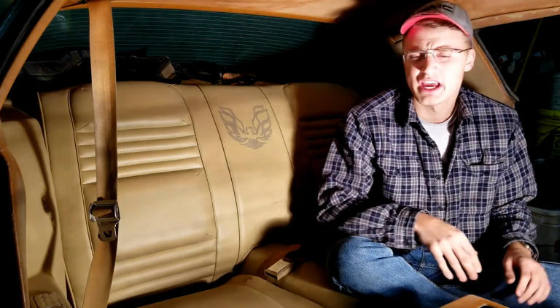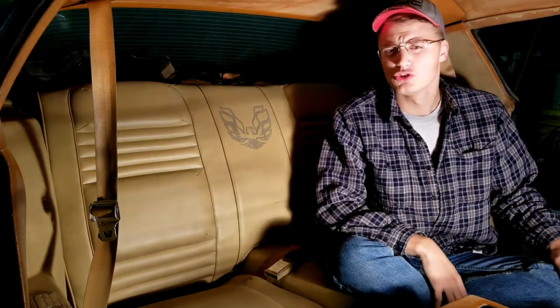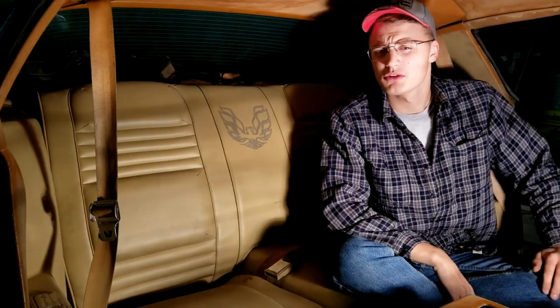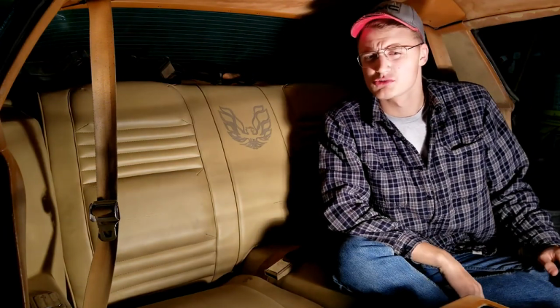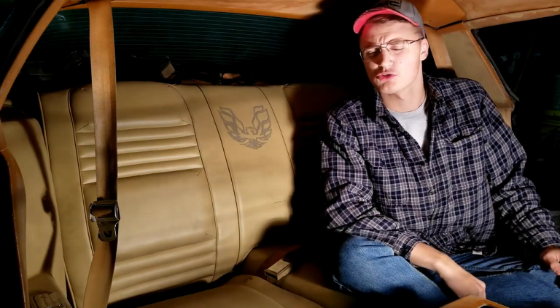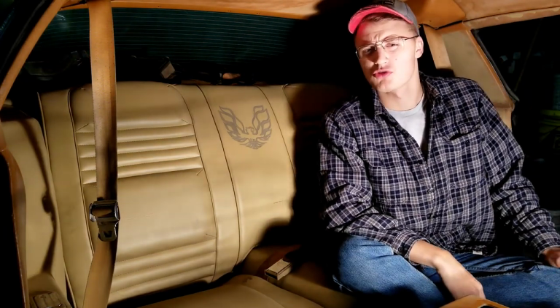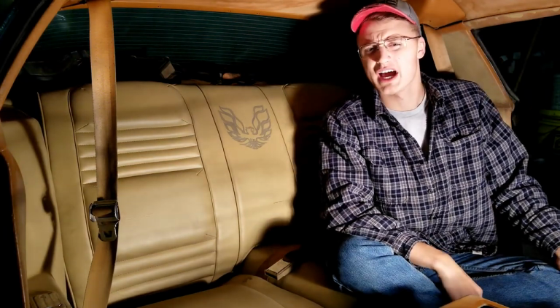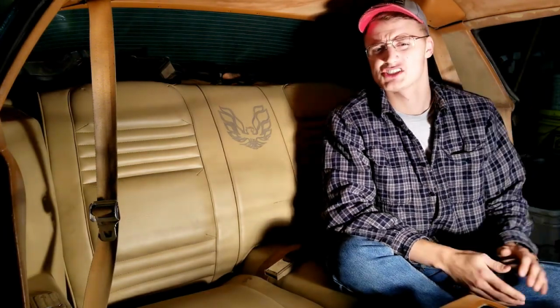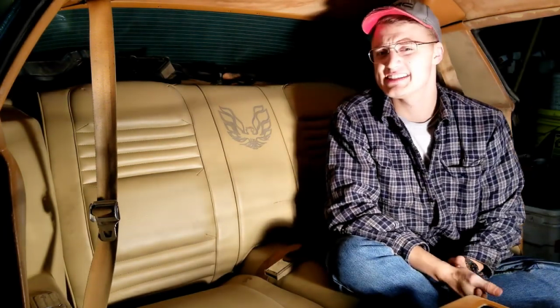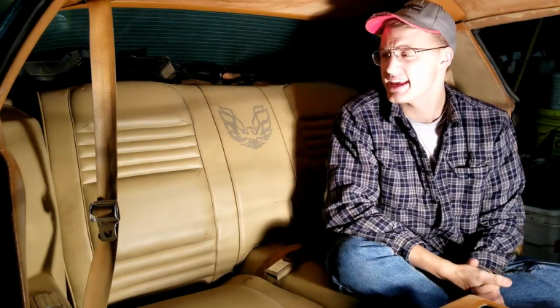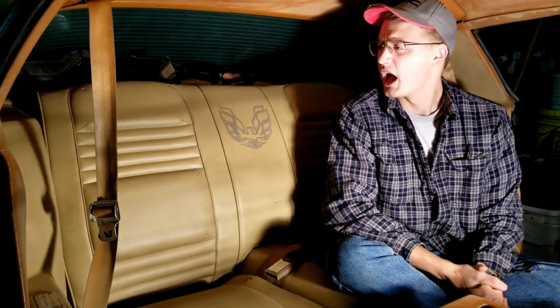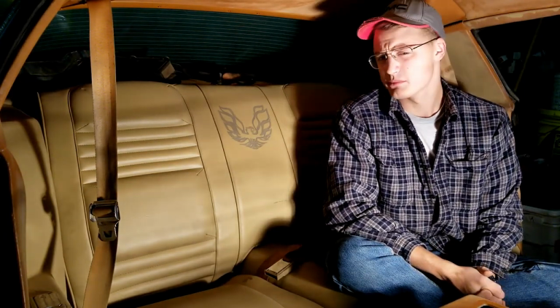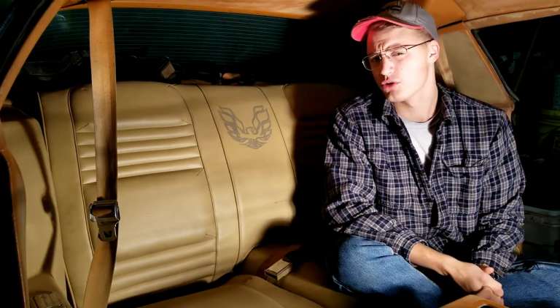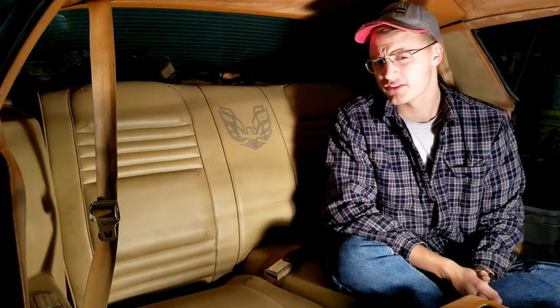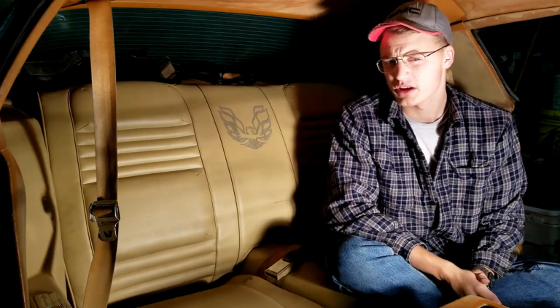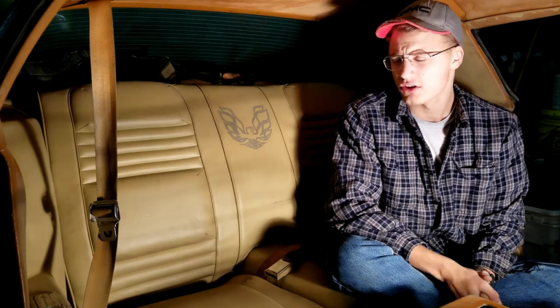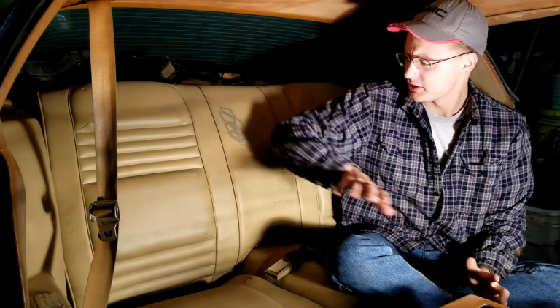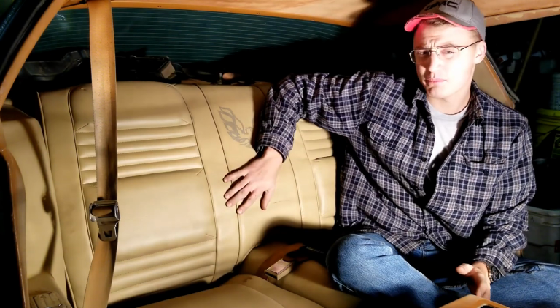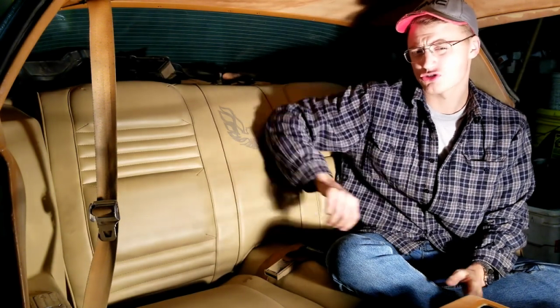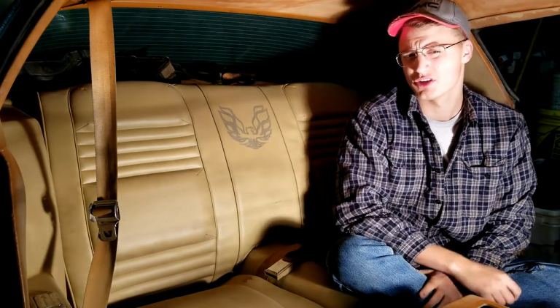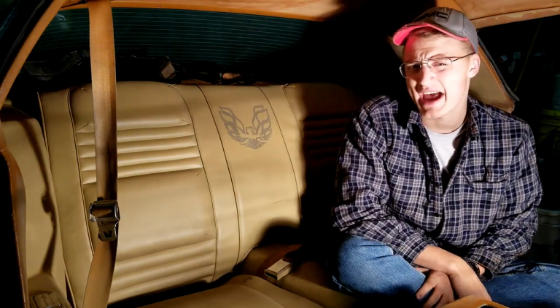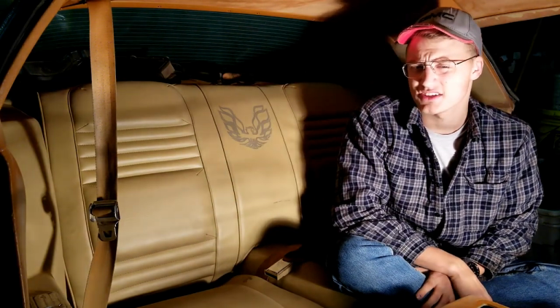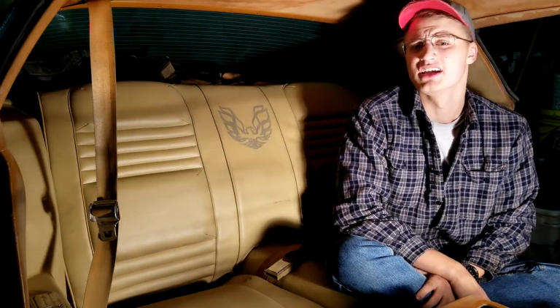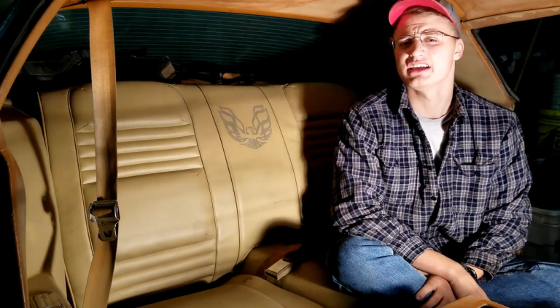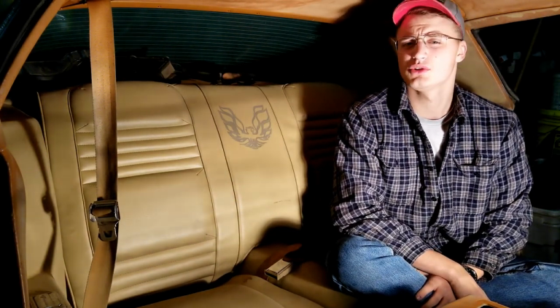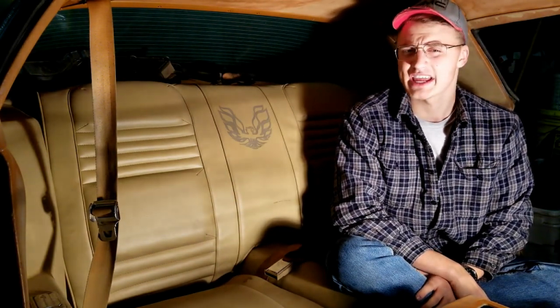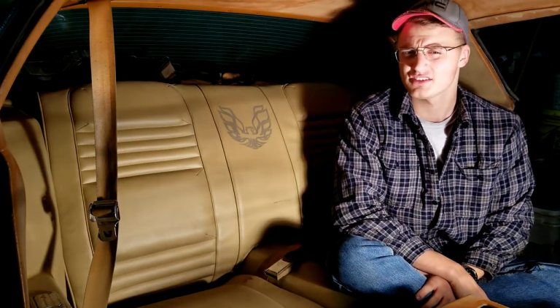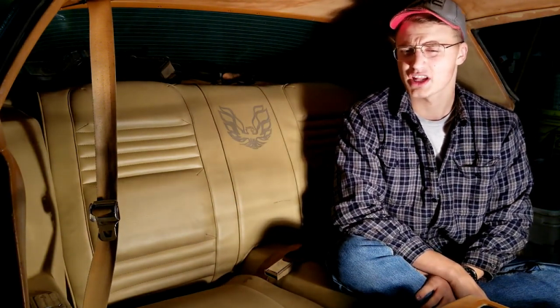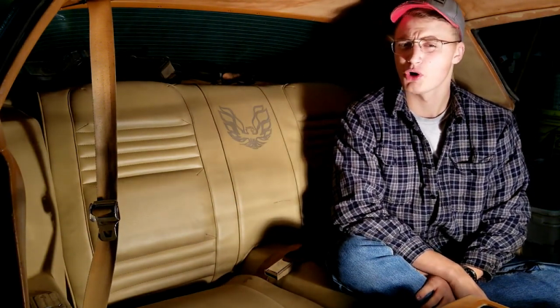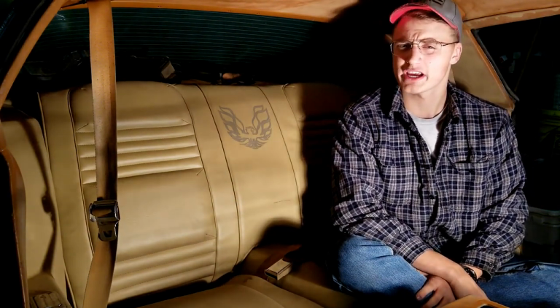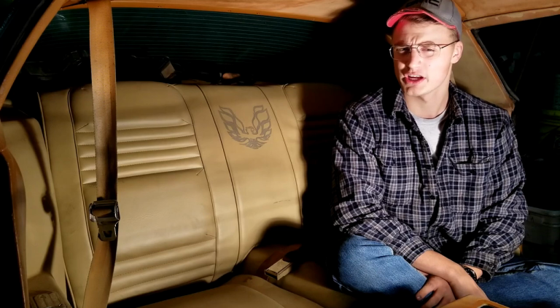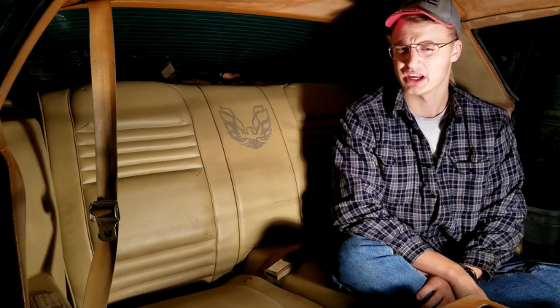Hey YouTube, welcome back to Russ's Retro Rides. Today I'm going to be showing you guys how to install the top portion of your back seat into your 1979 Pontiac Trans Am.